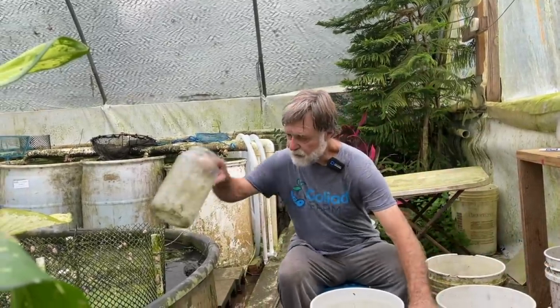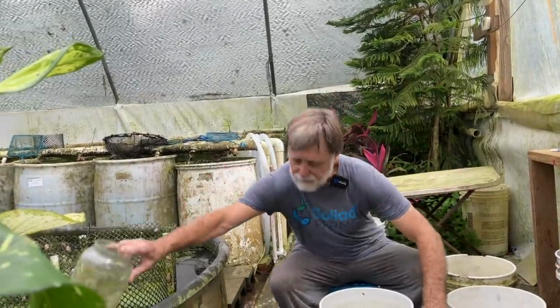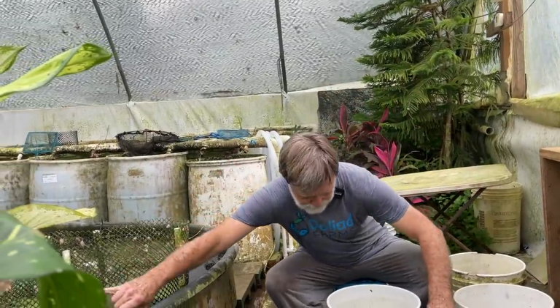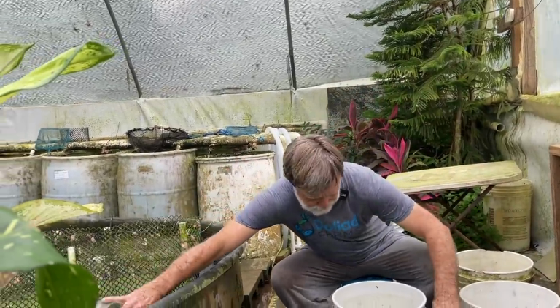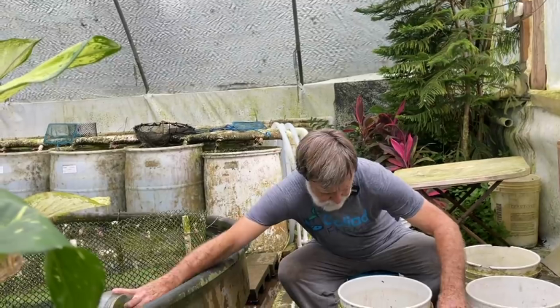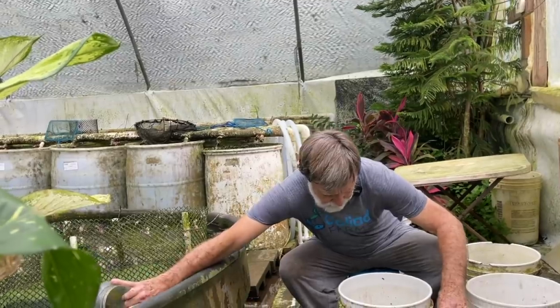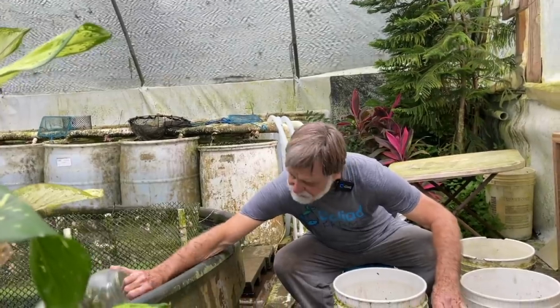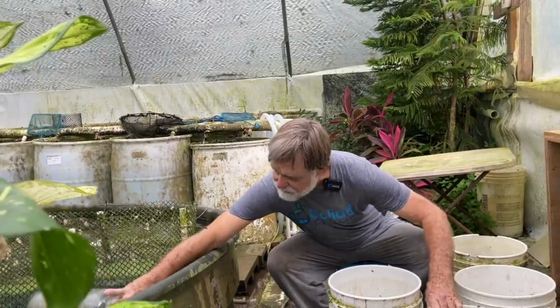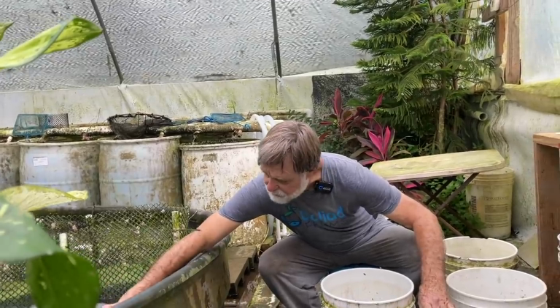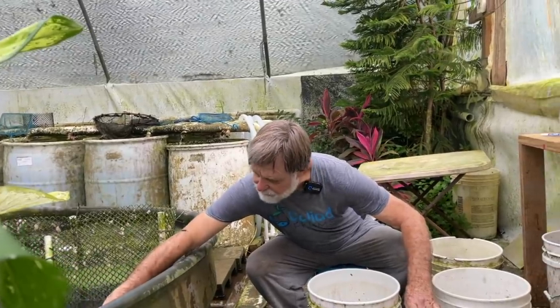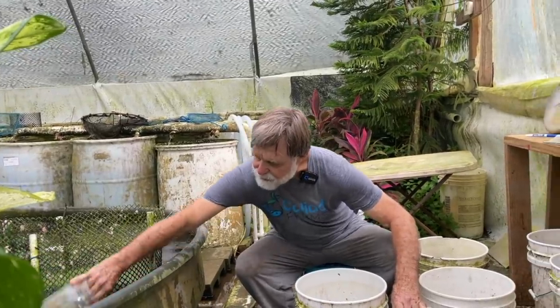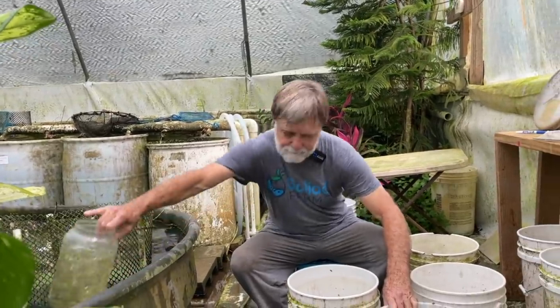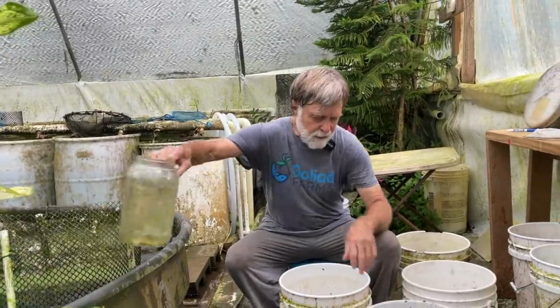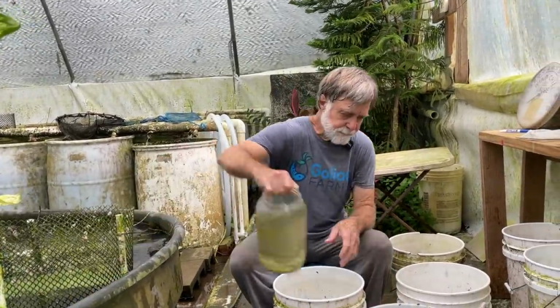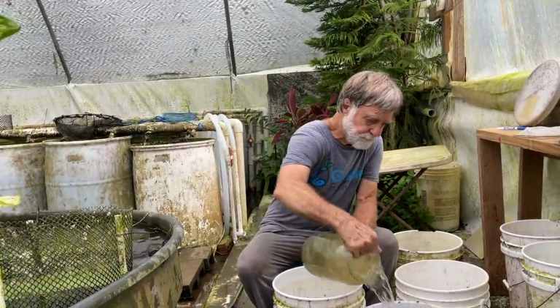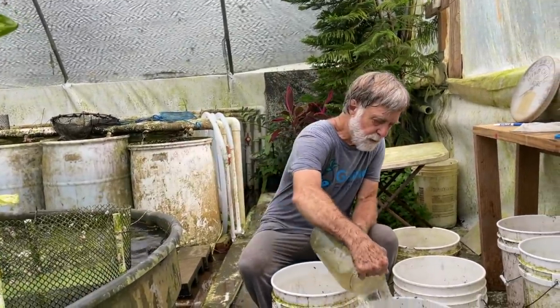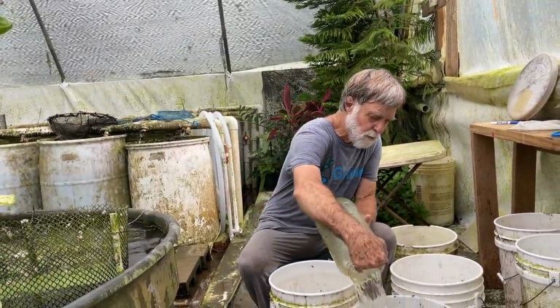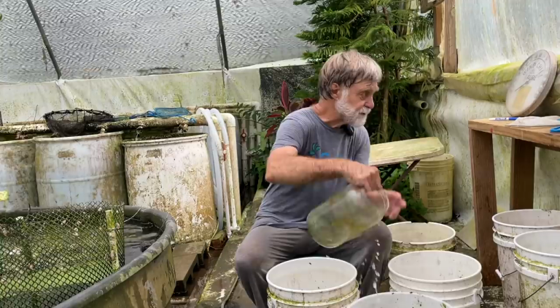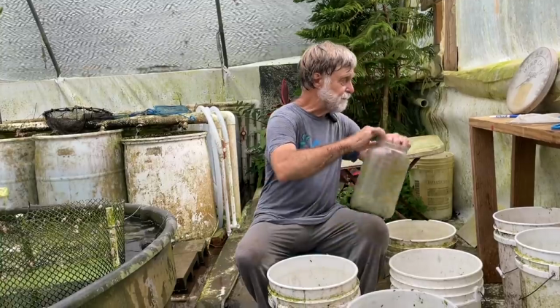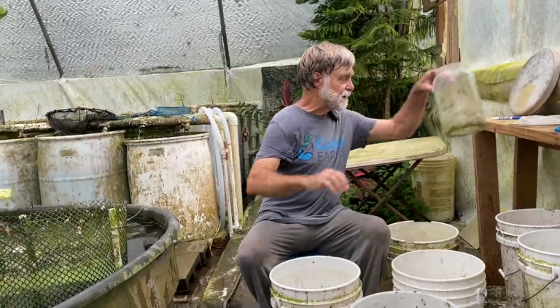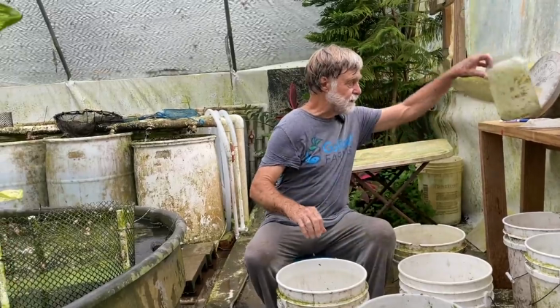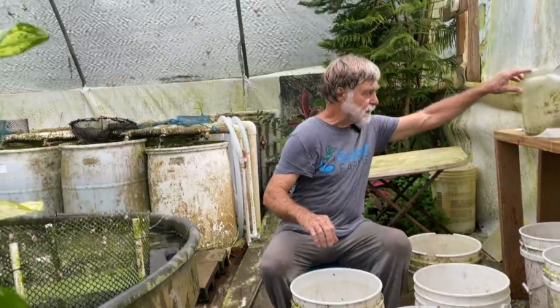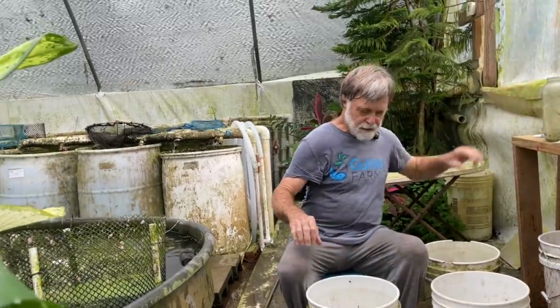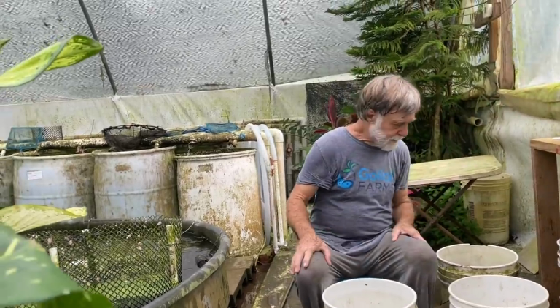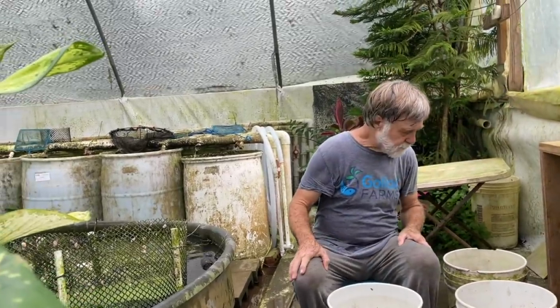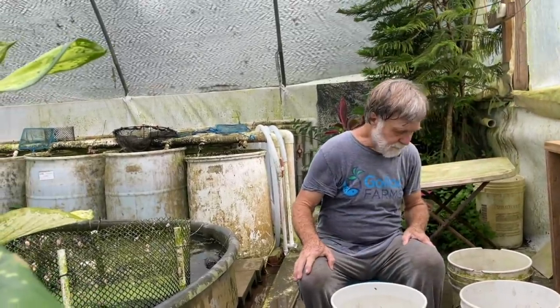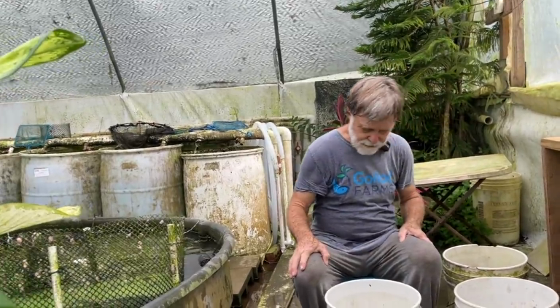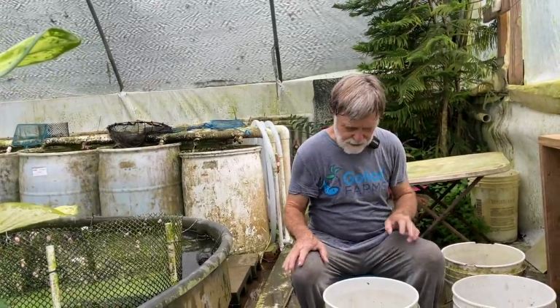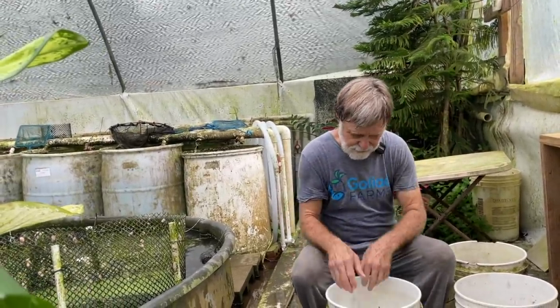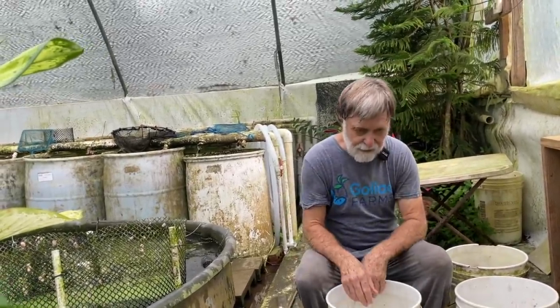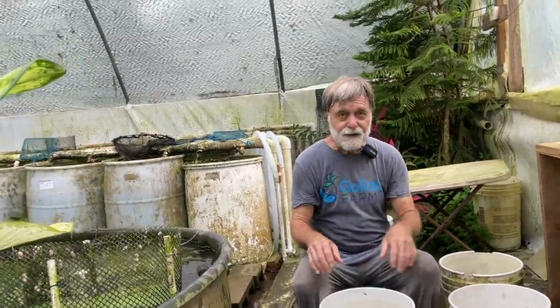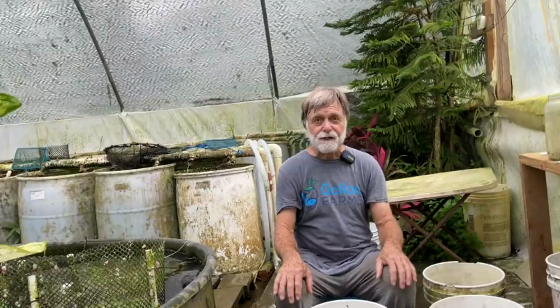Stormy just handed me another fish. Looks like we have seven survivors — four males and three females — so one male is going to be left out.